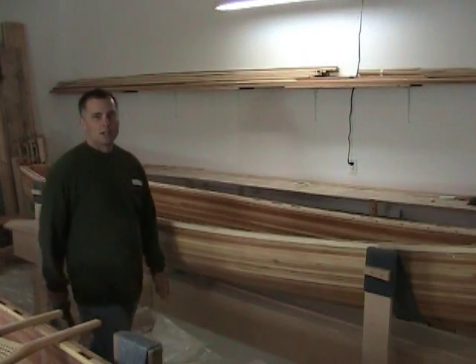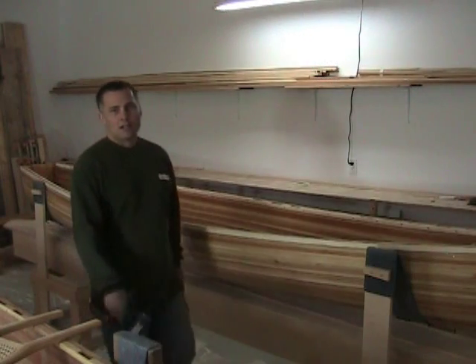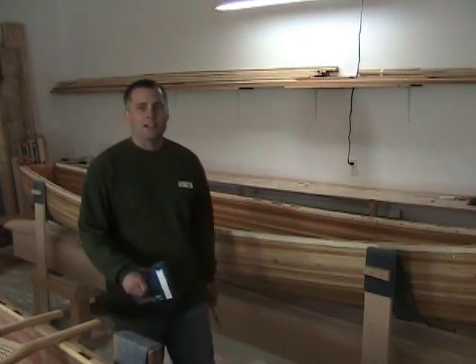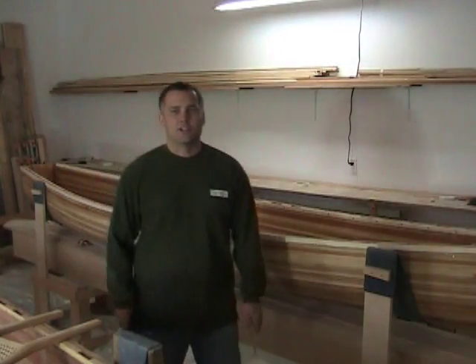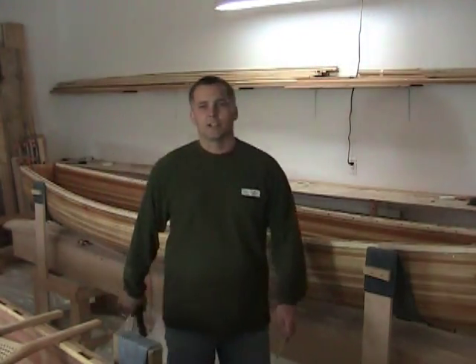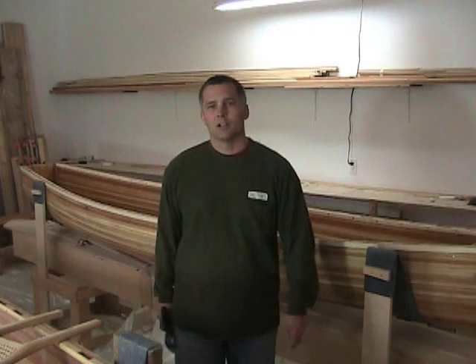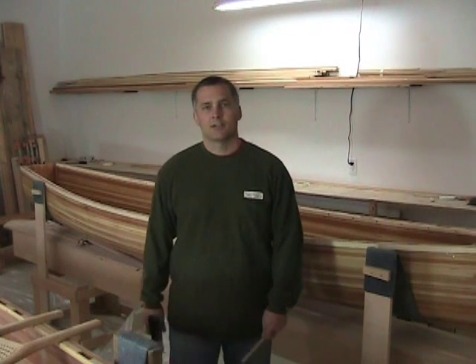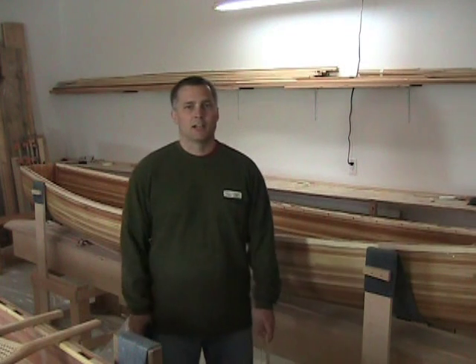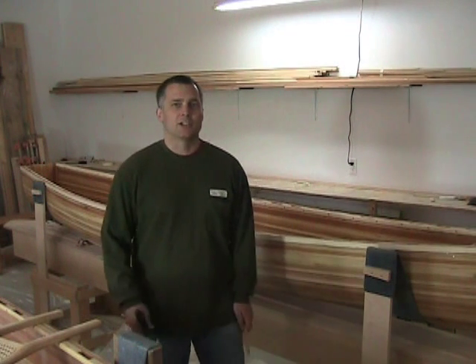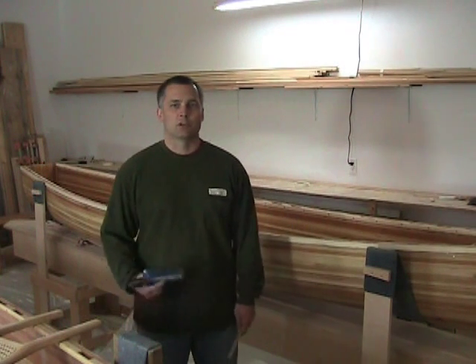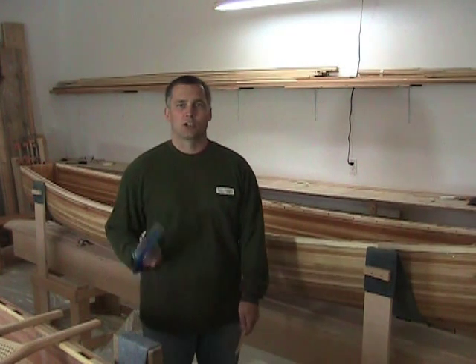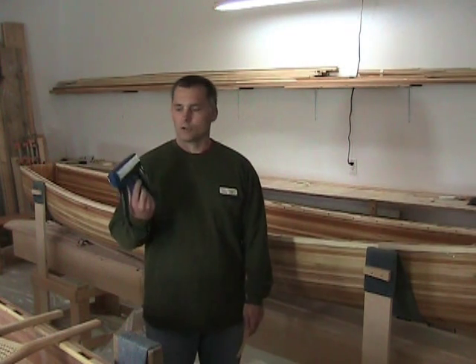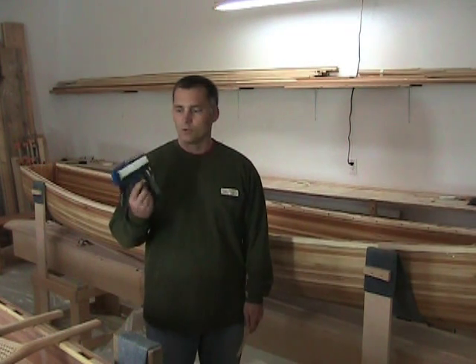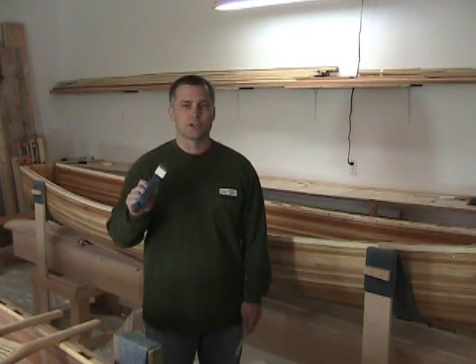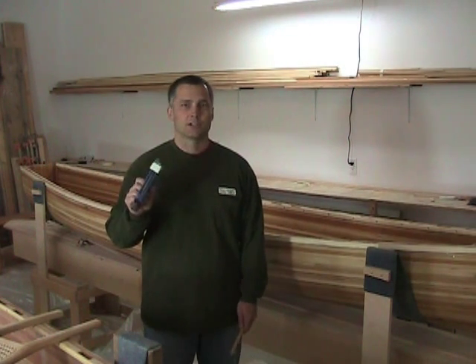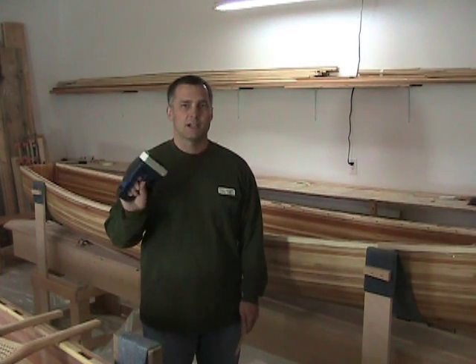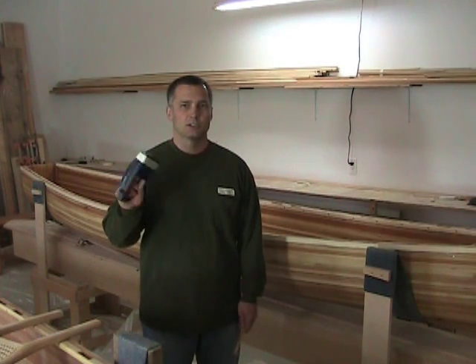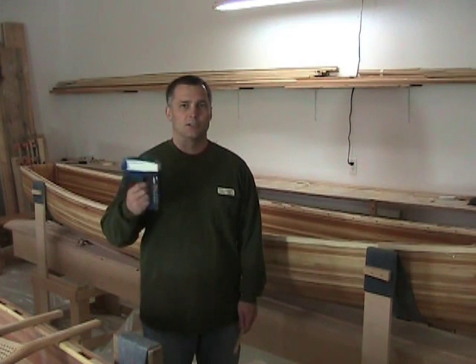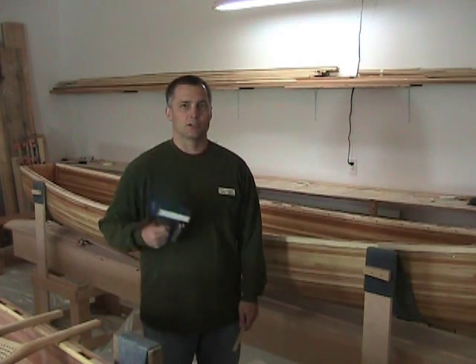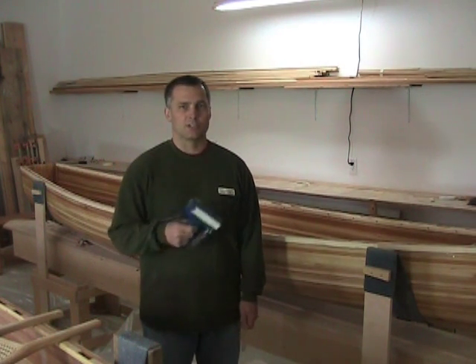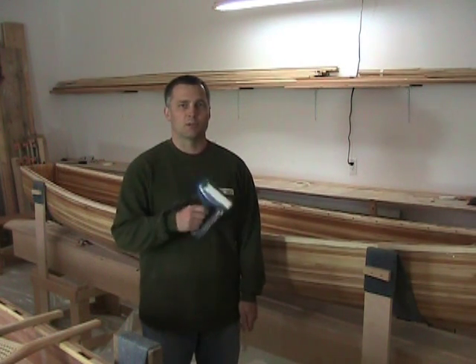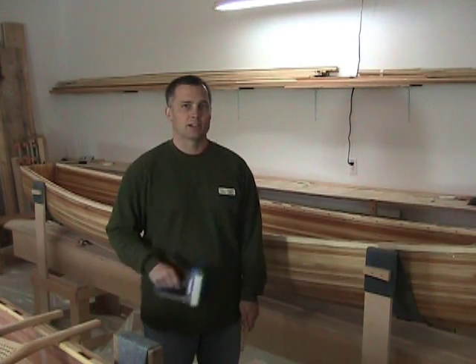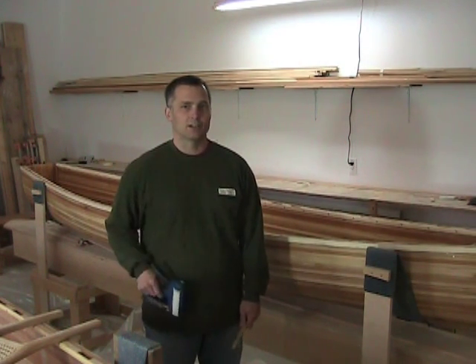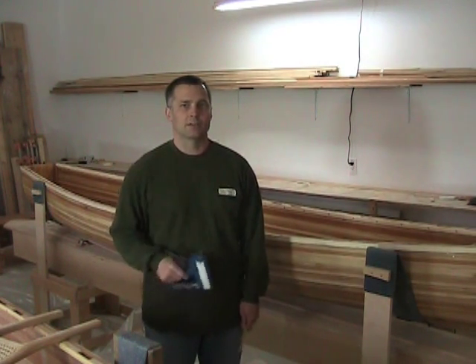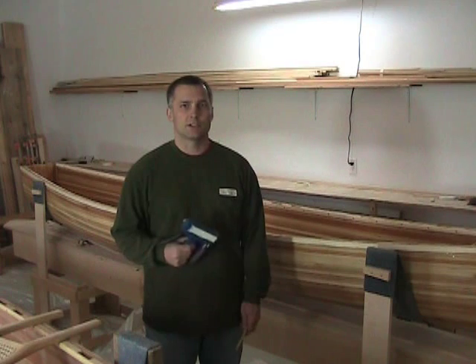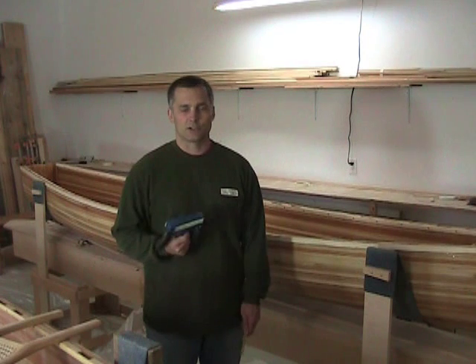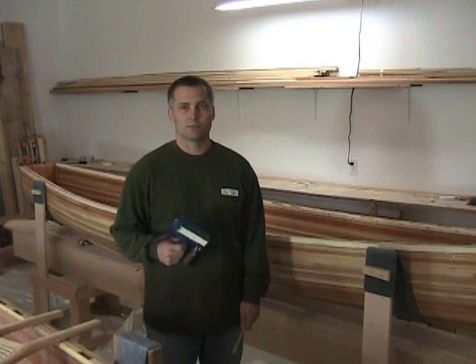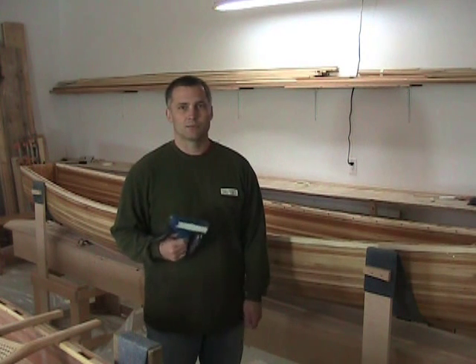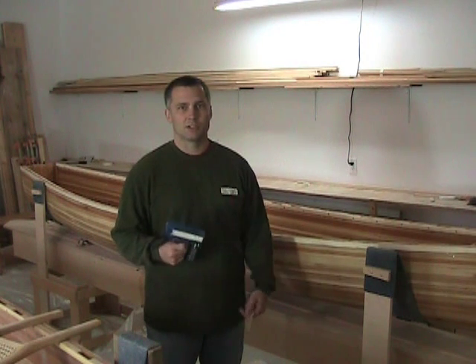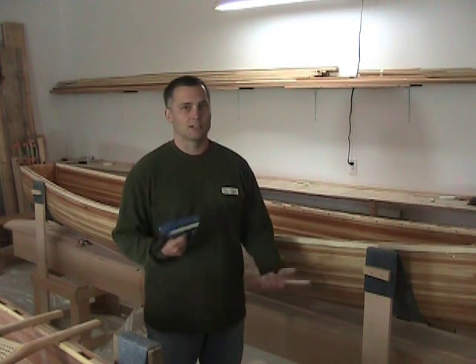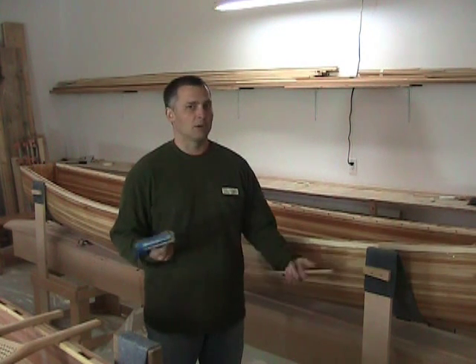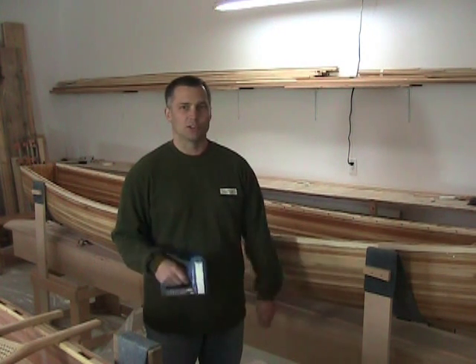Hi, Jason here. I've got another tip or trick for when using a stapler for the staple method of cedar strip boat building.